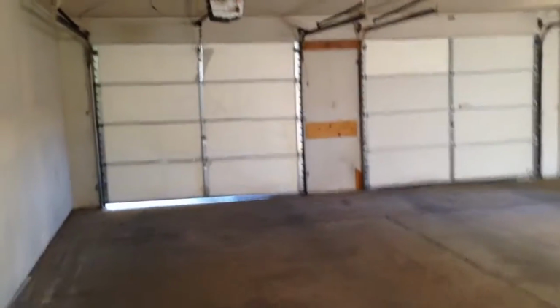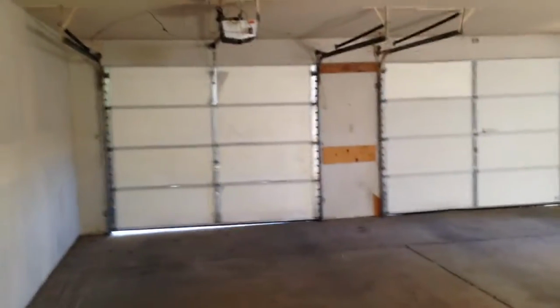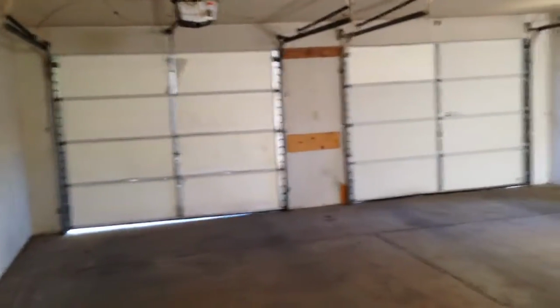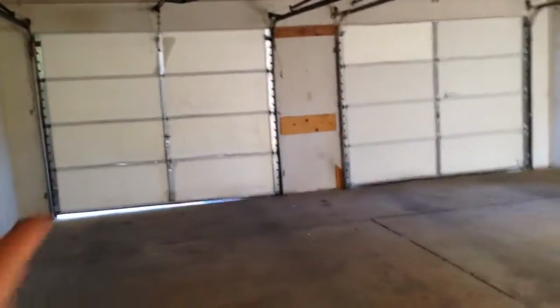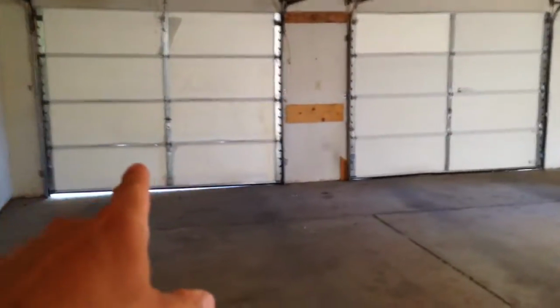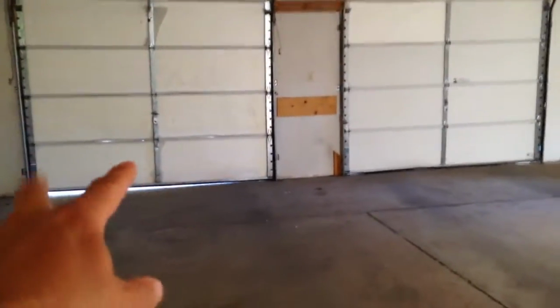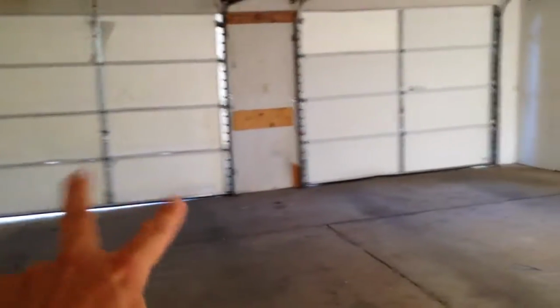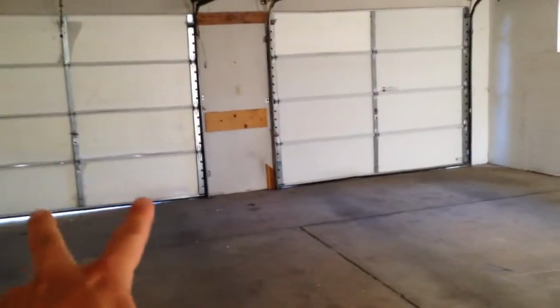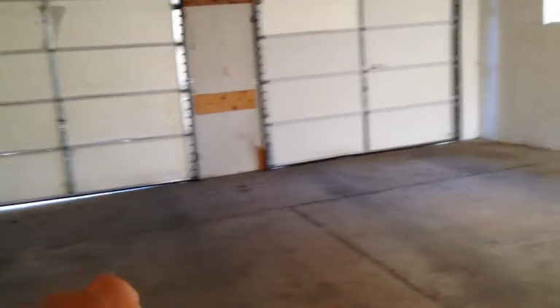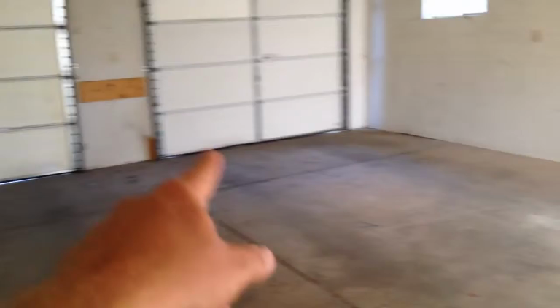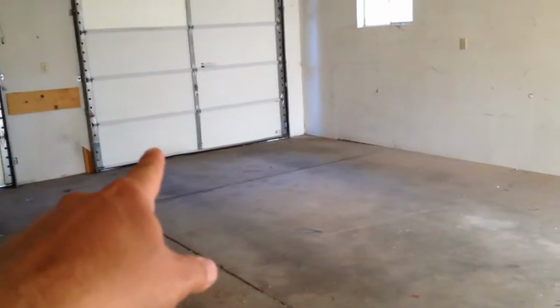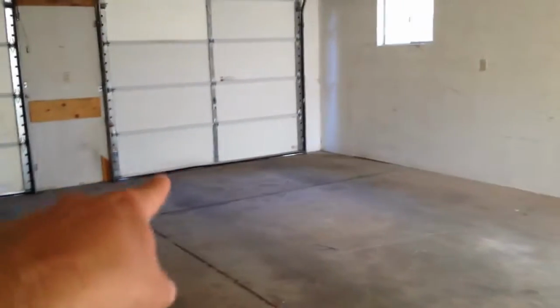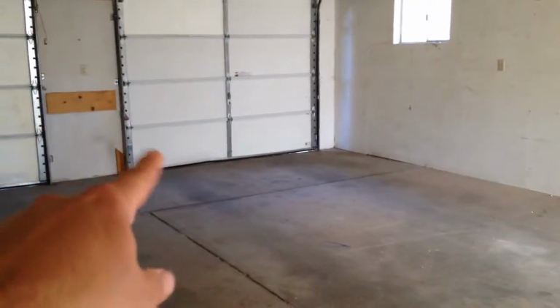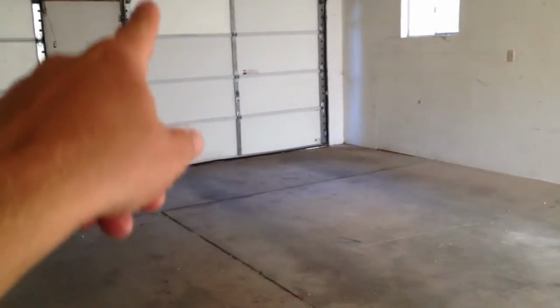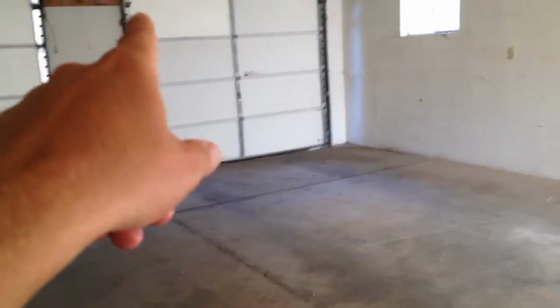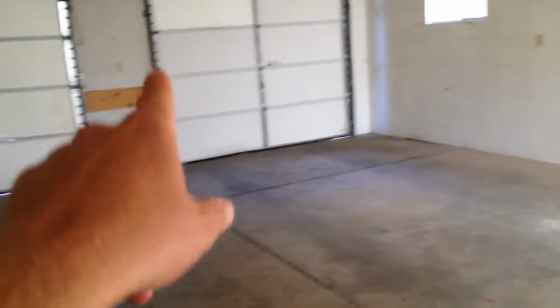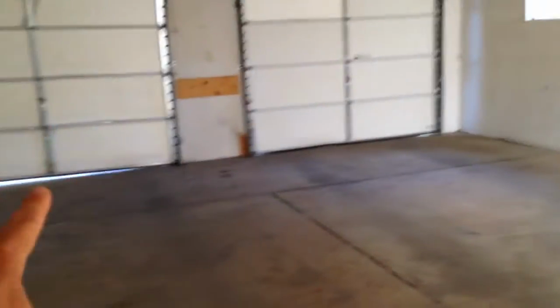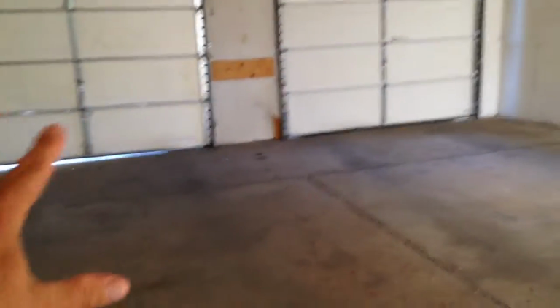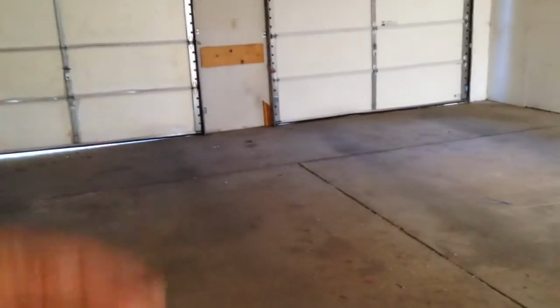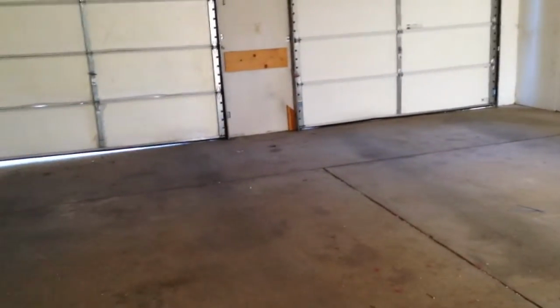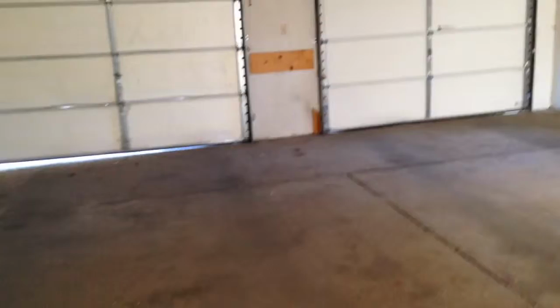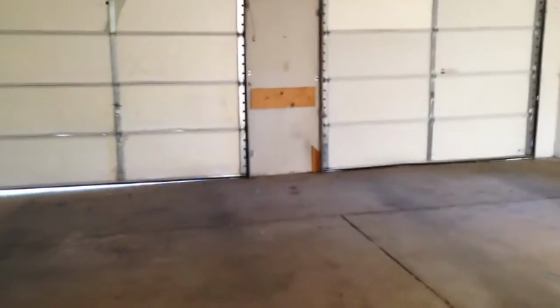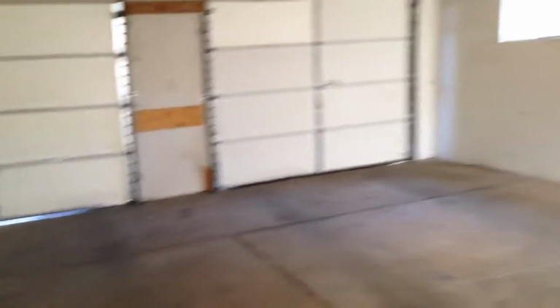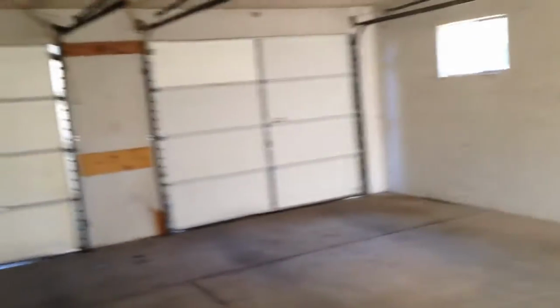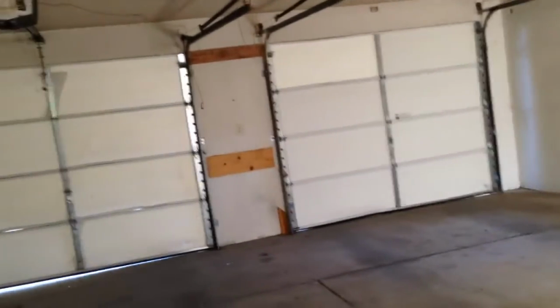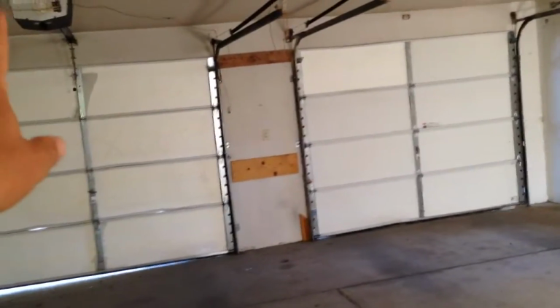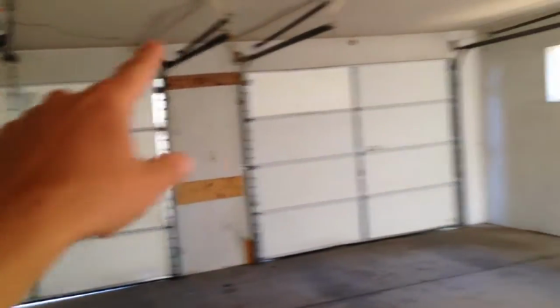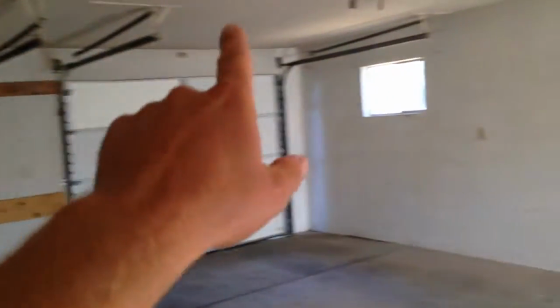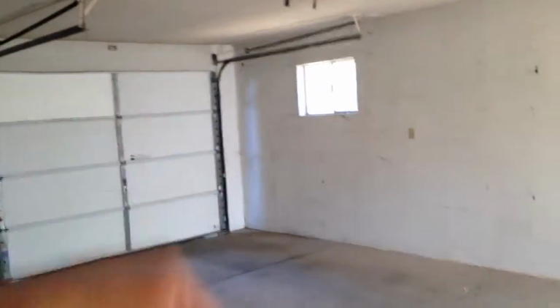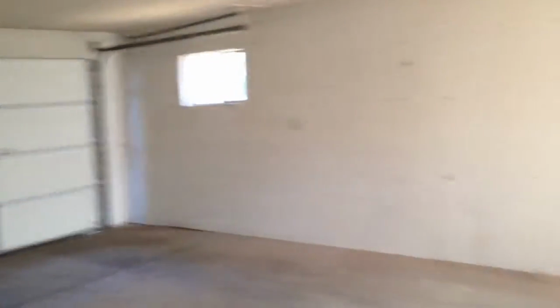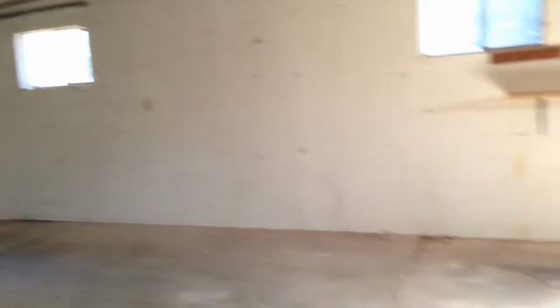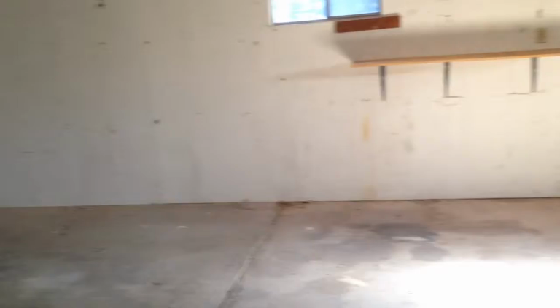In the garage here, we have to fix up this garage door. It's a little bent up. That one has one bend in it, maybe two. This one has like four or five, so a little prying on that one. We need potentially a new unit here and a new garage door opener there.